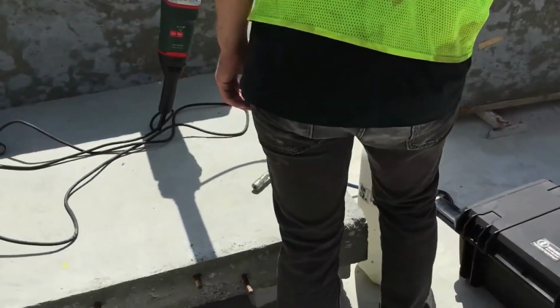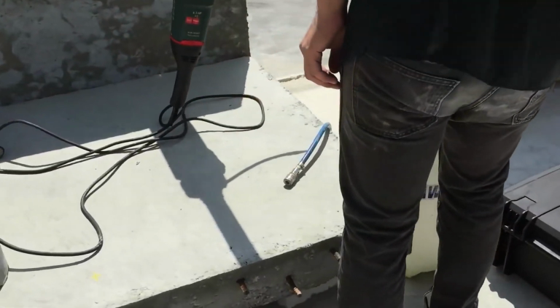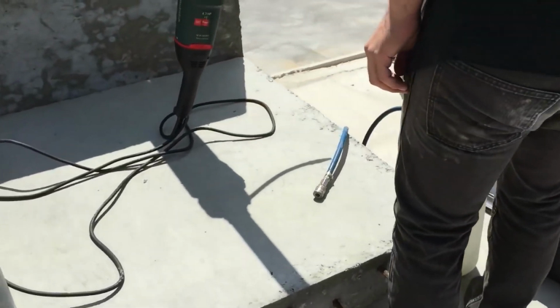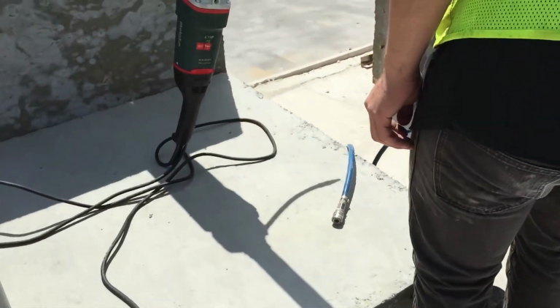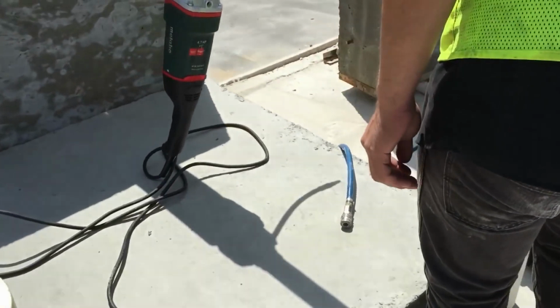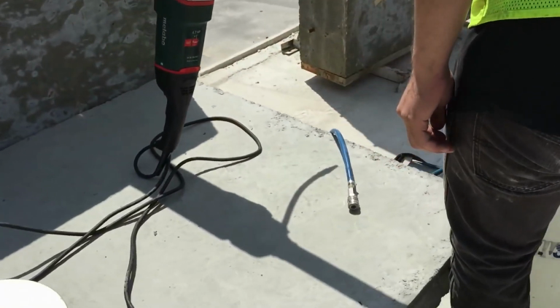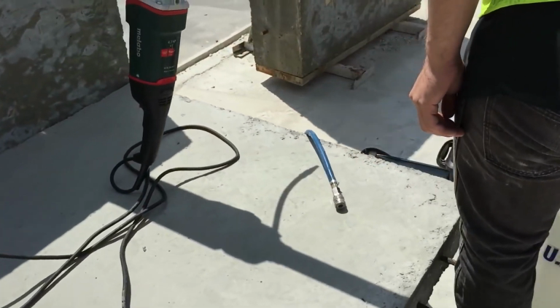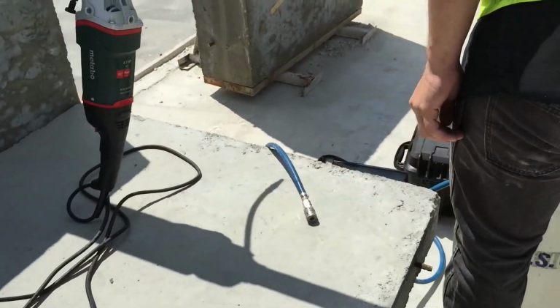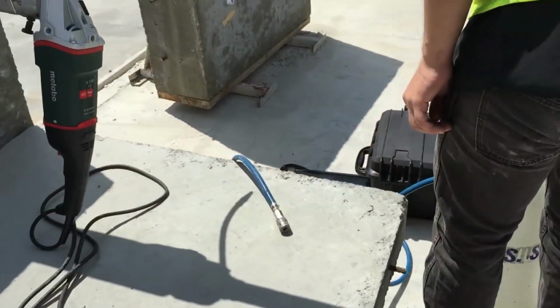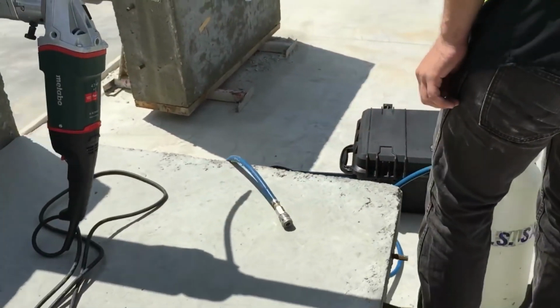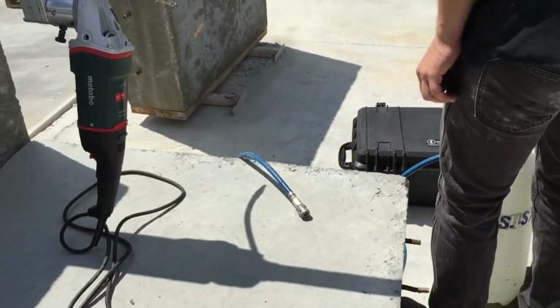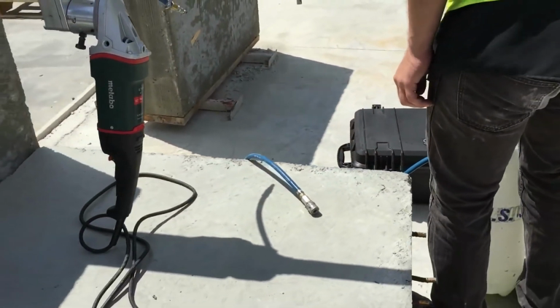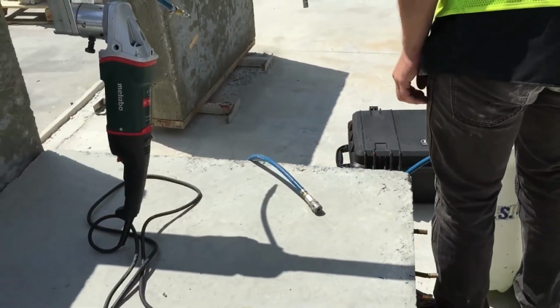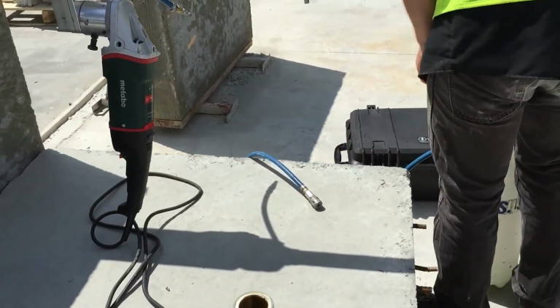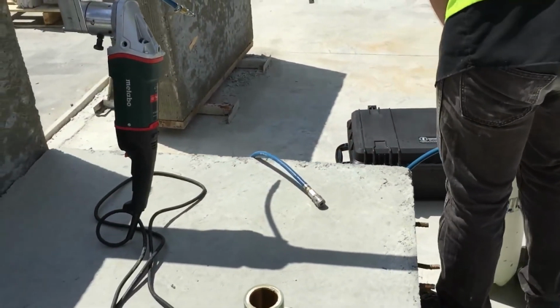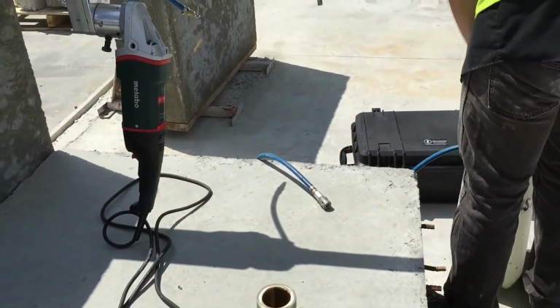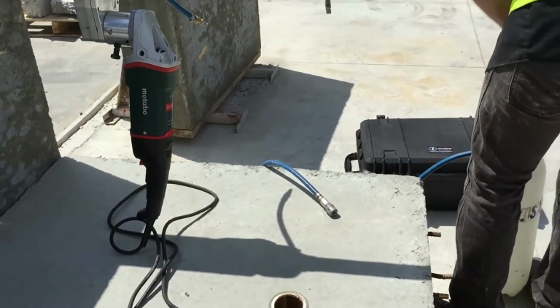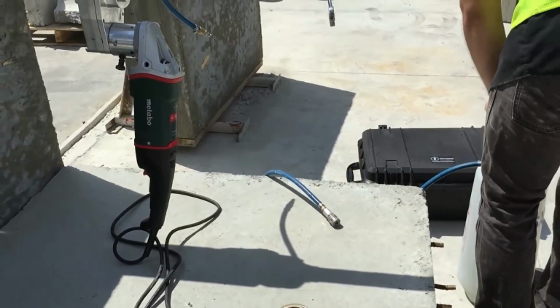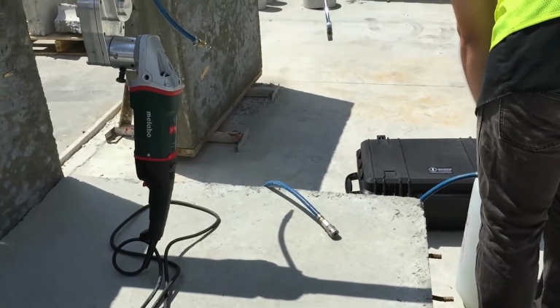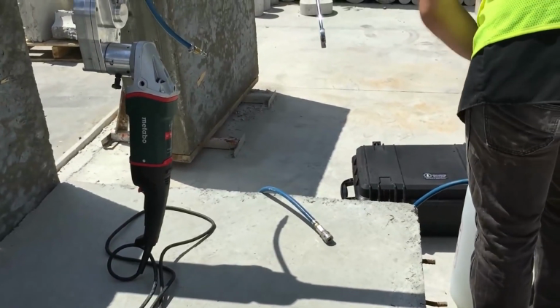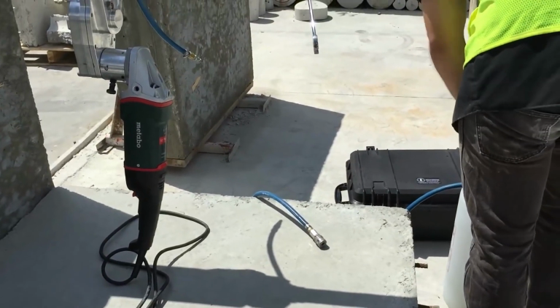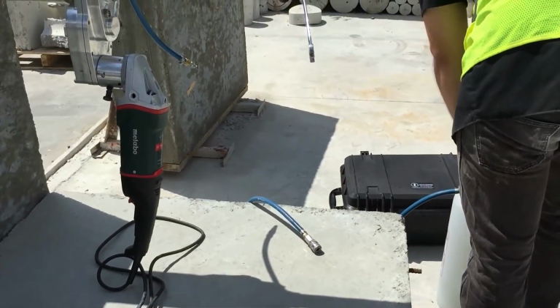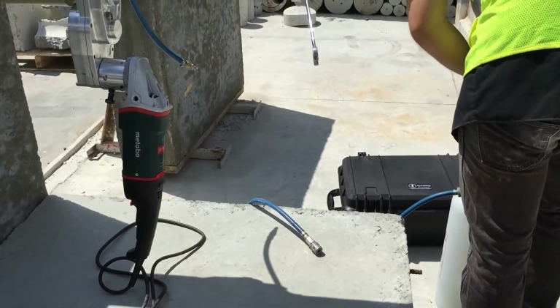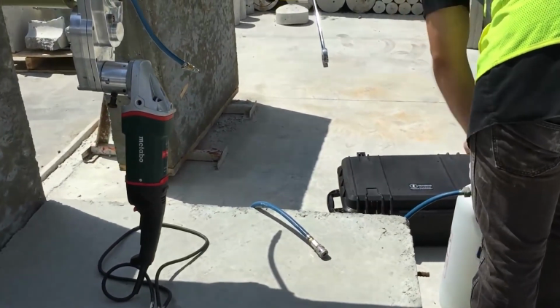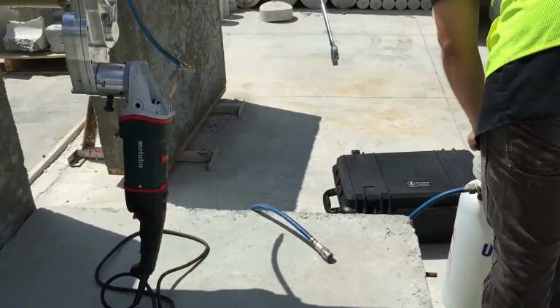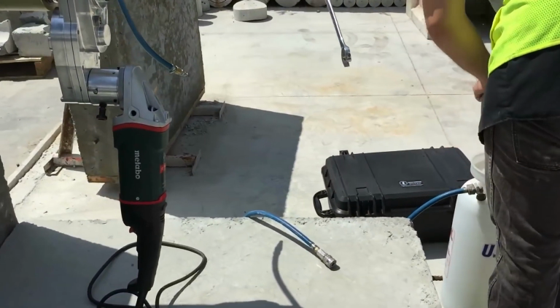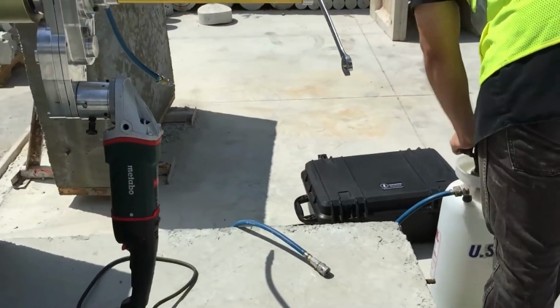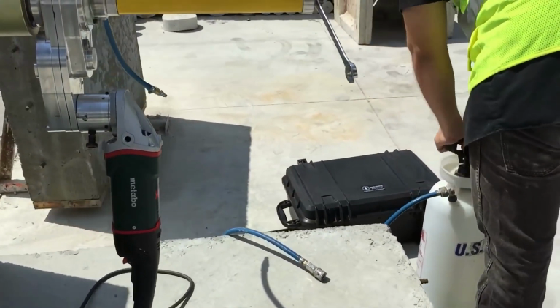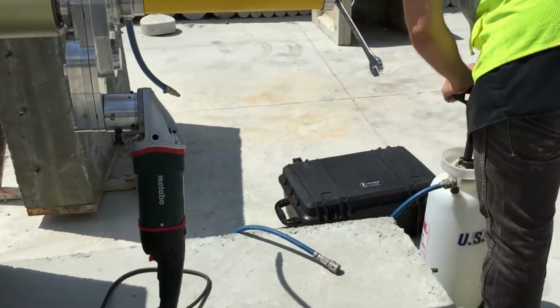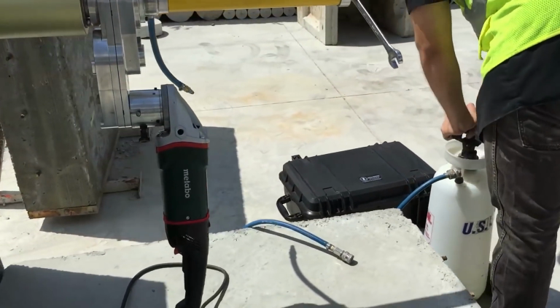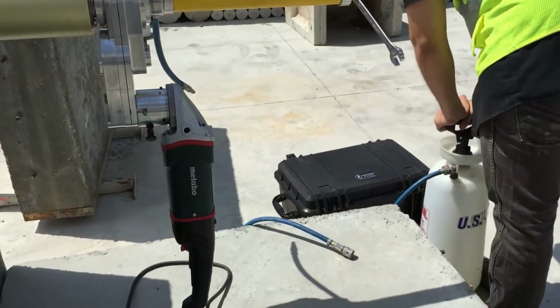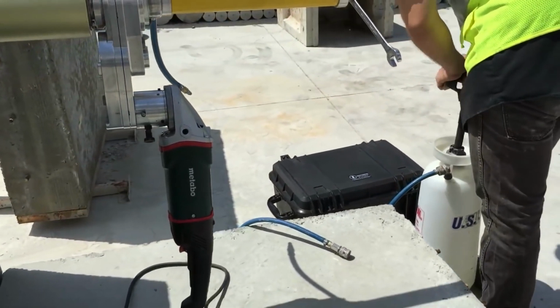Then connect the water feed tube and turn the water on. Only a small stream of water is needed.